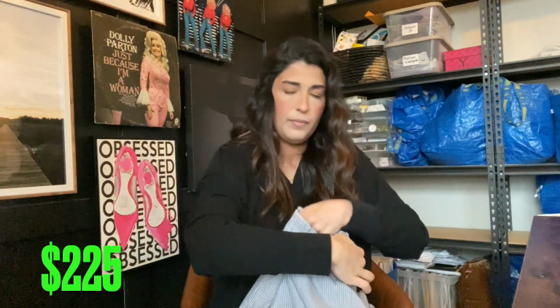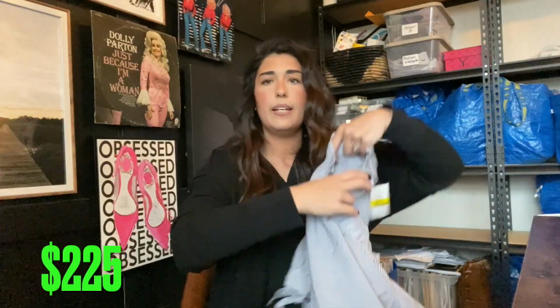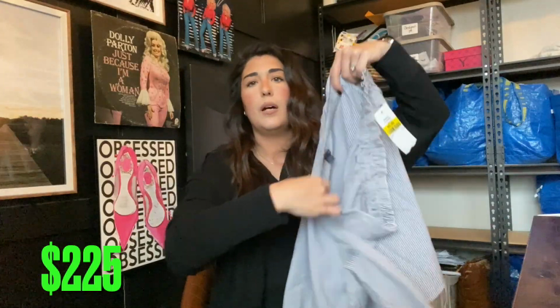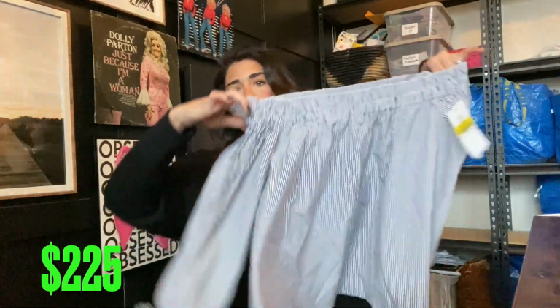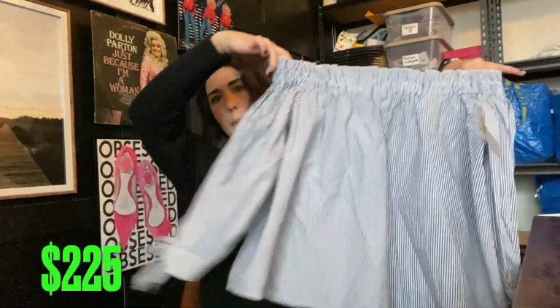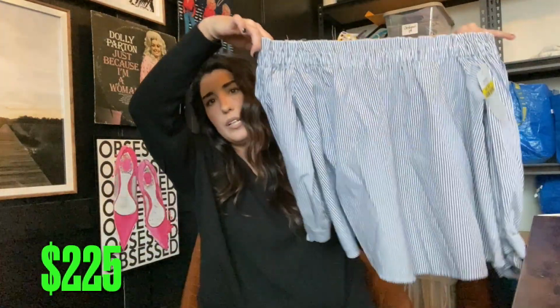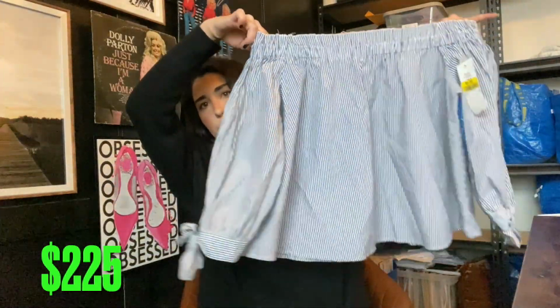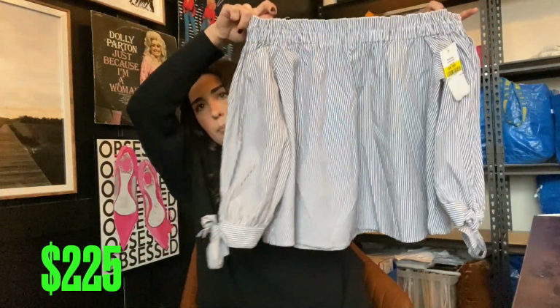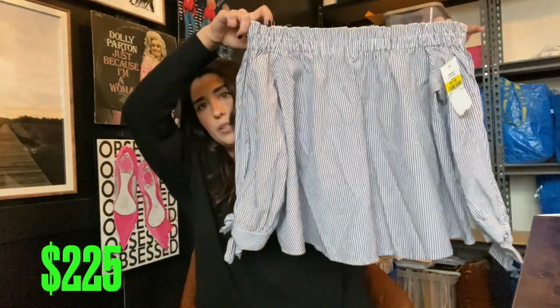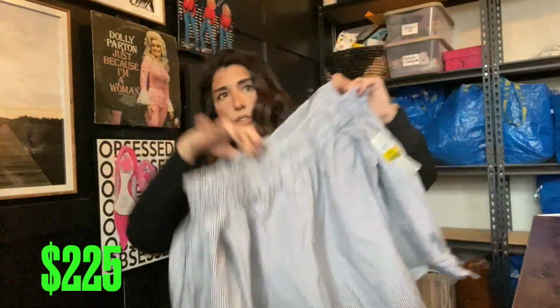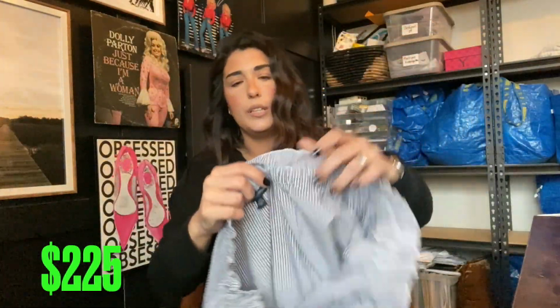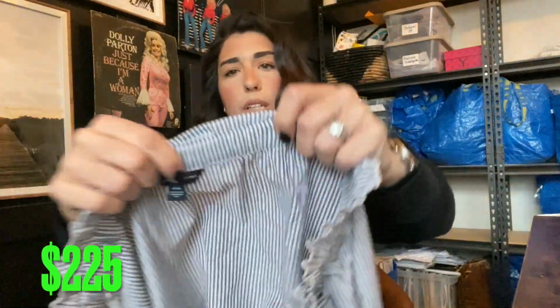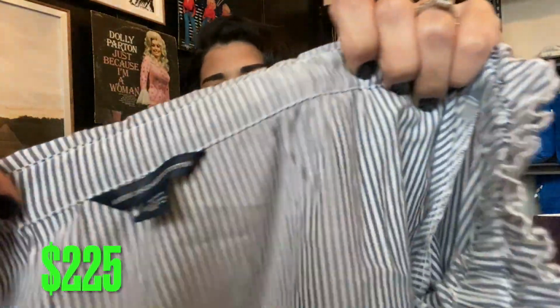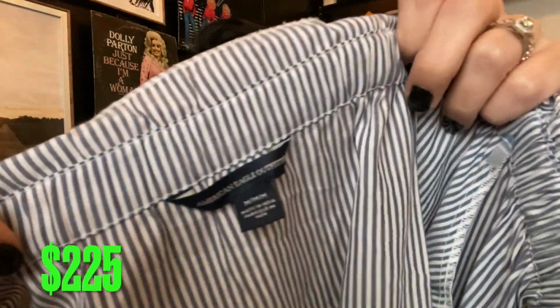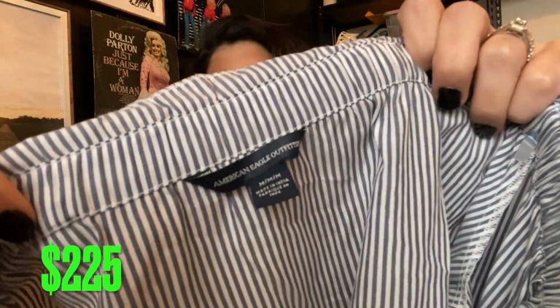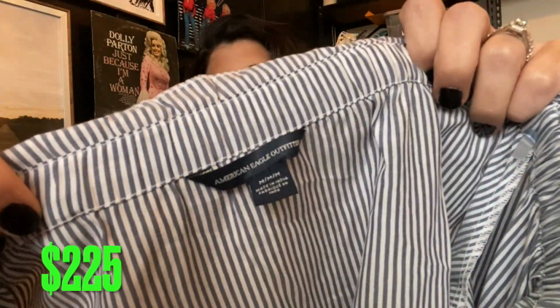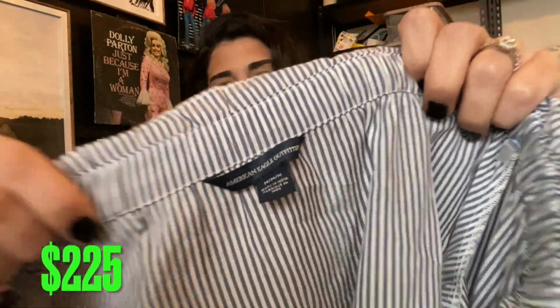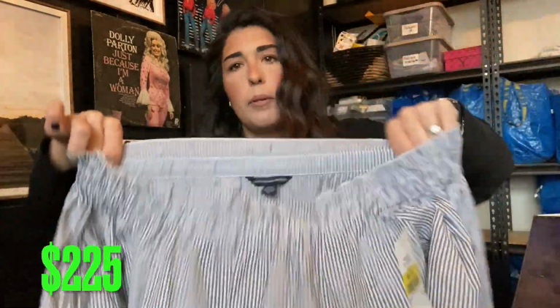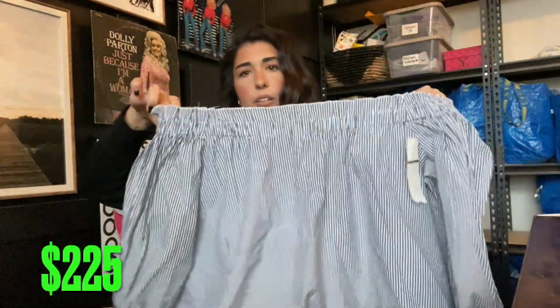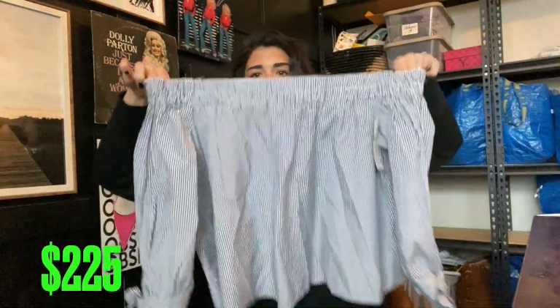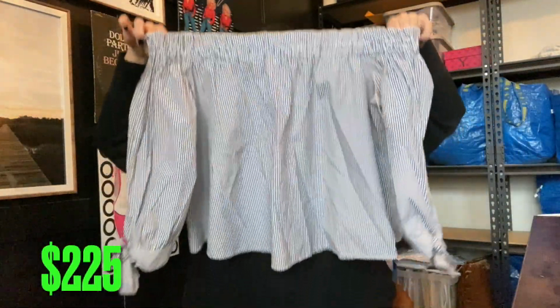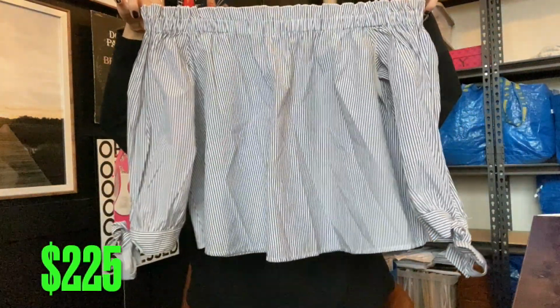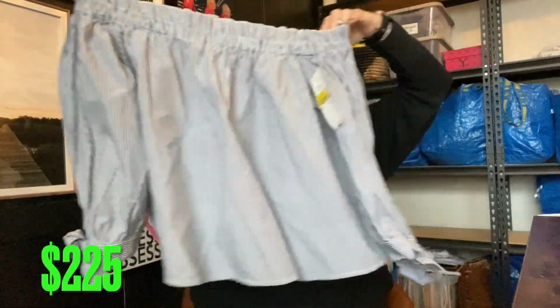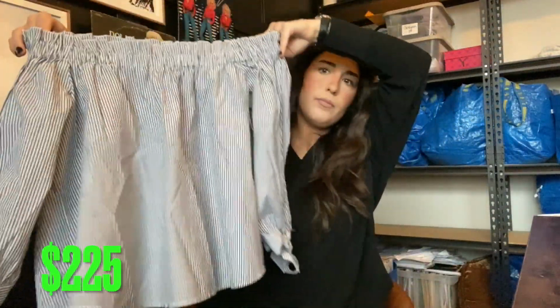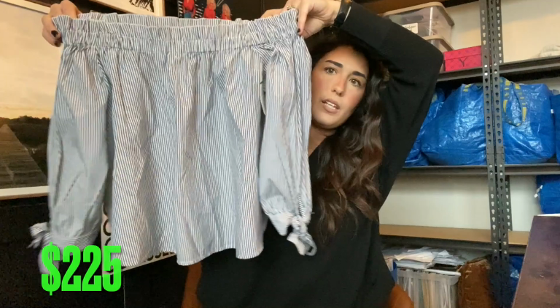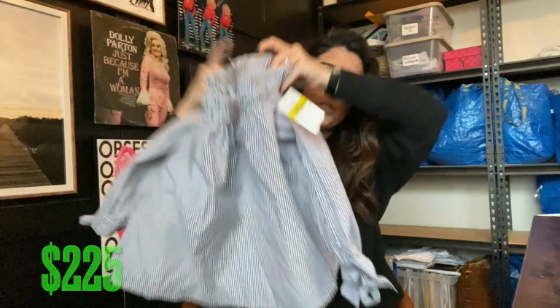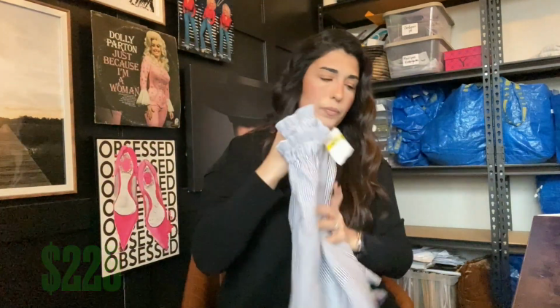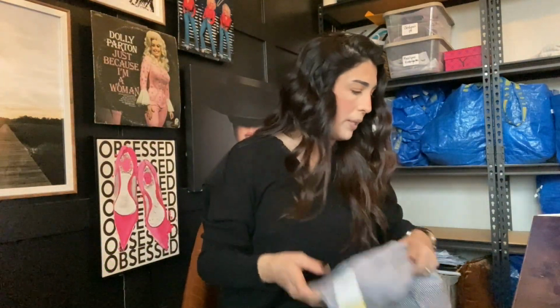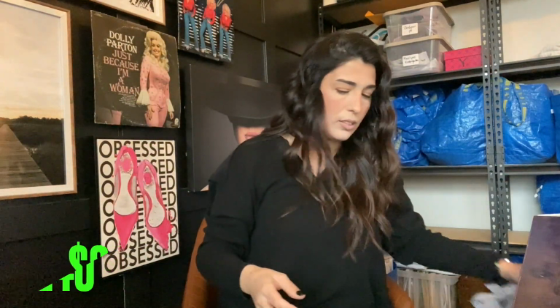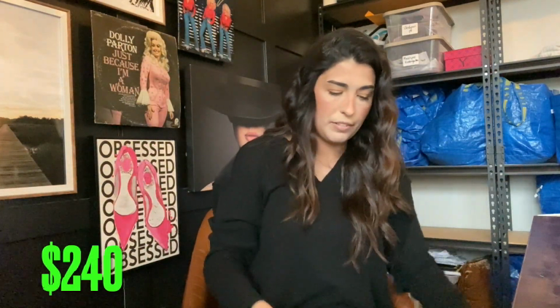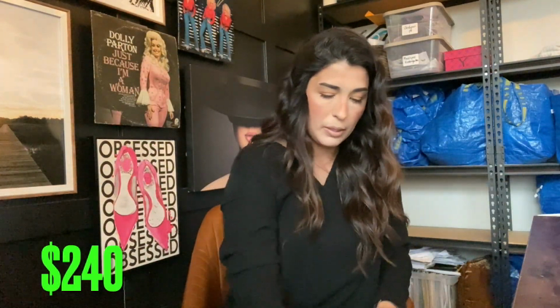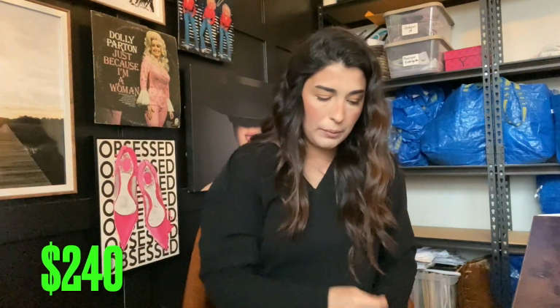Next up we have this American Eagle top — so cute. It is a newer tag American Eagle, size medium. I thought it was so cute. Probably get $15 for that one.